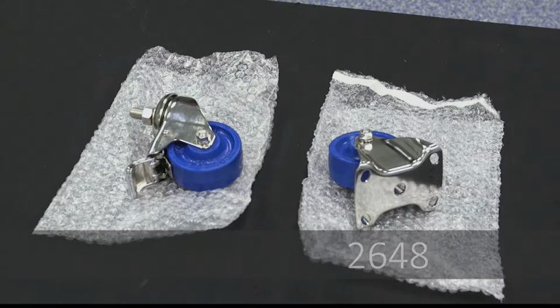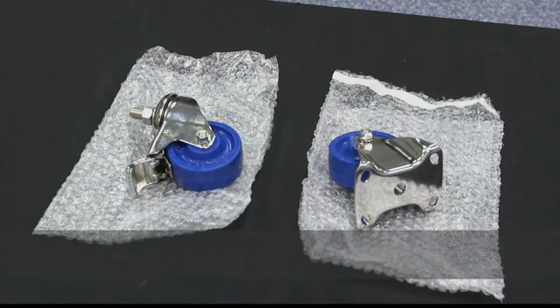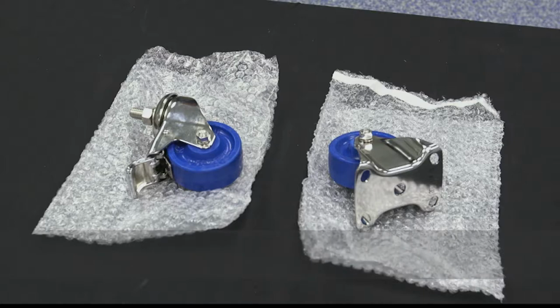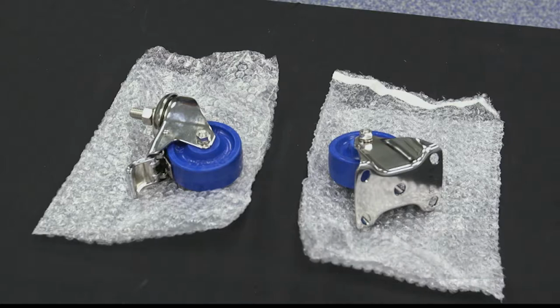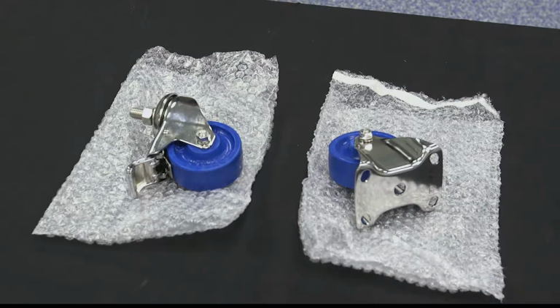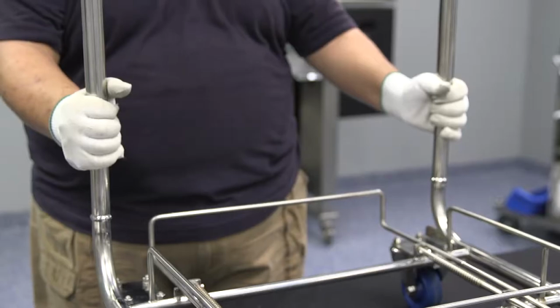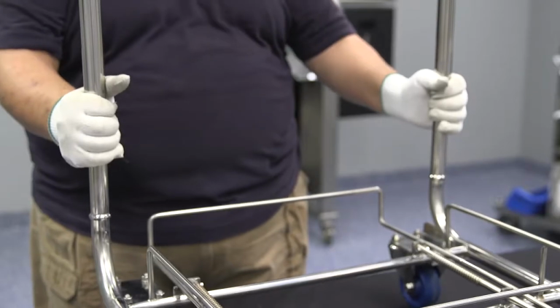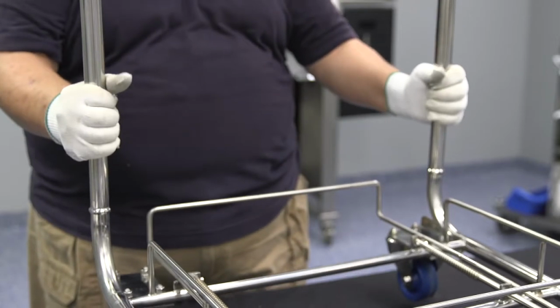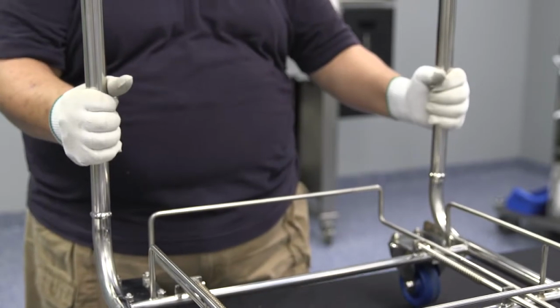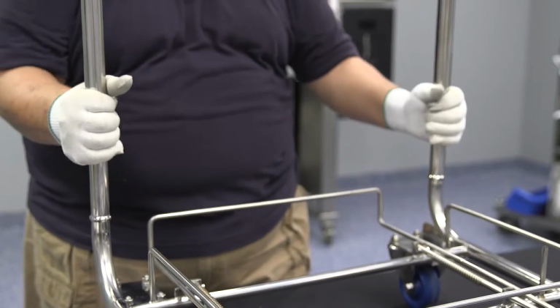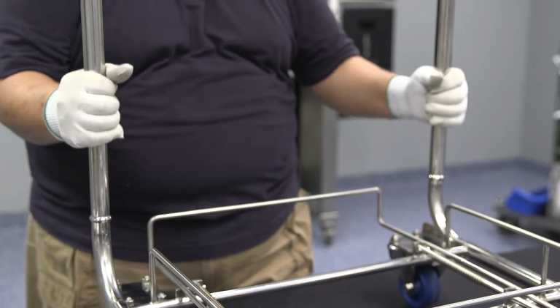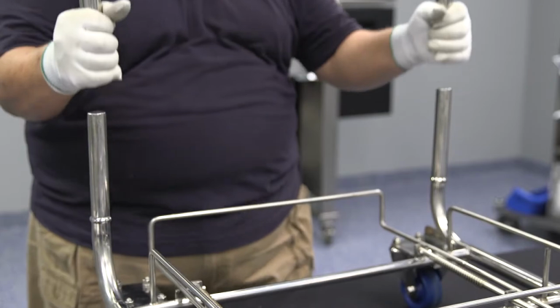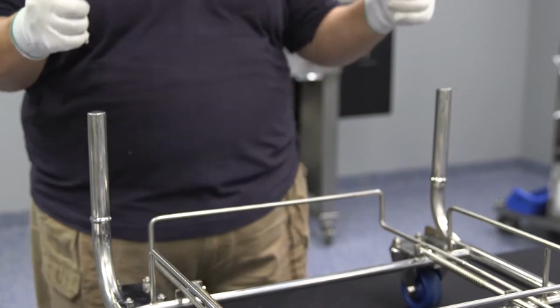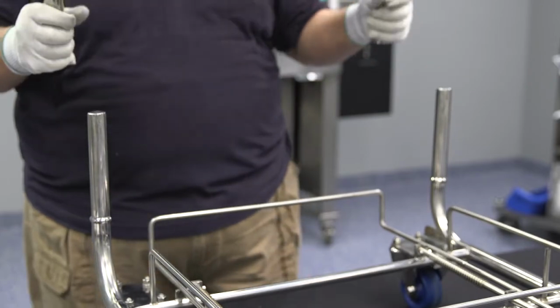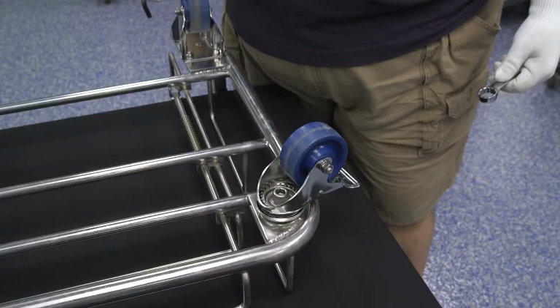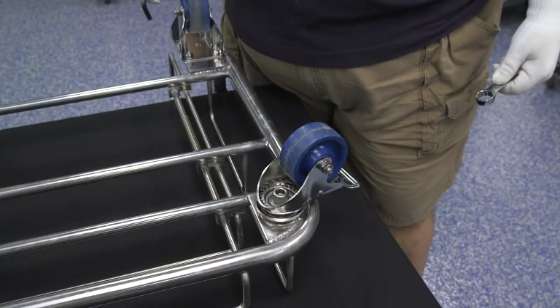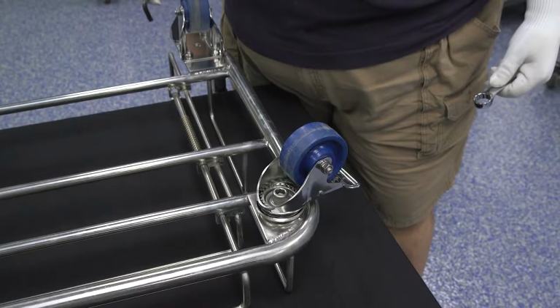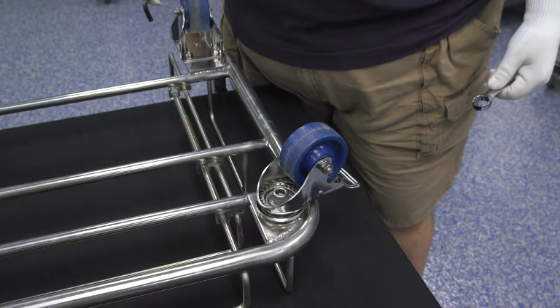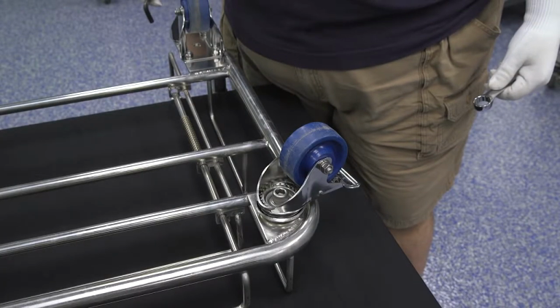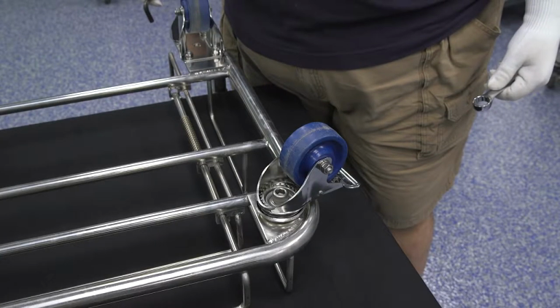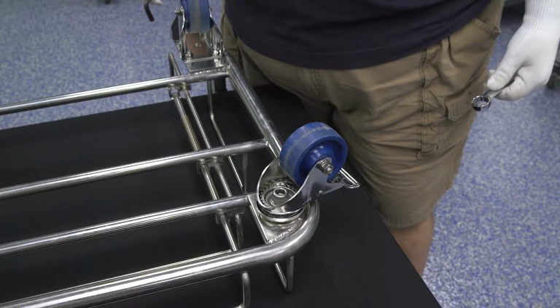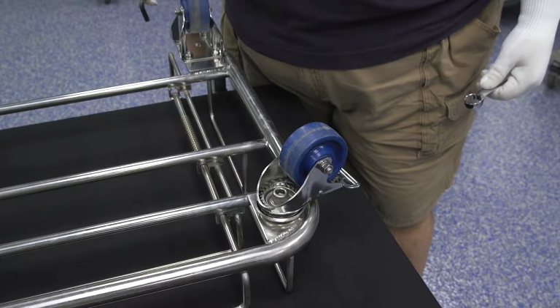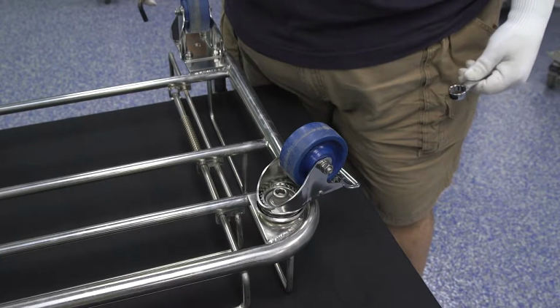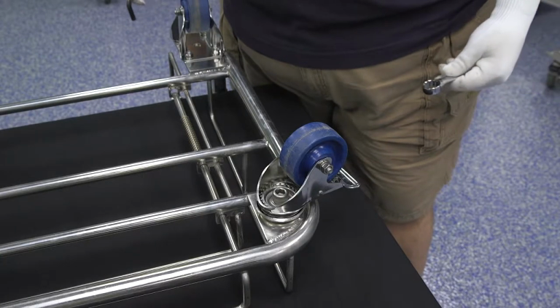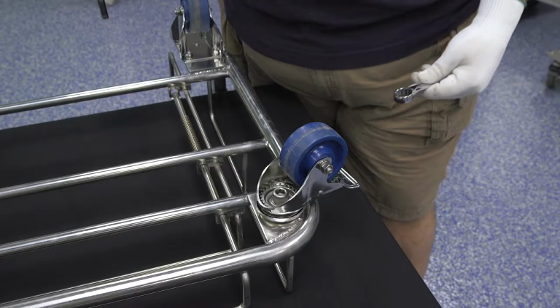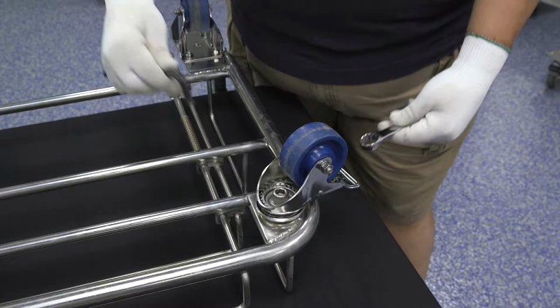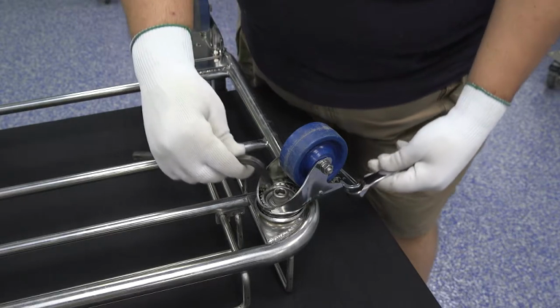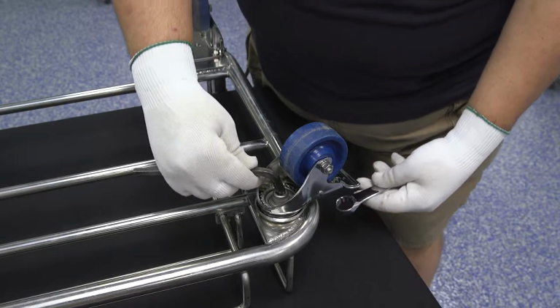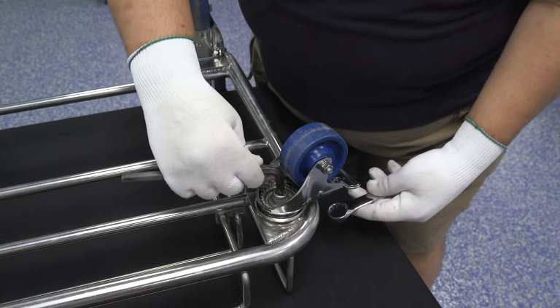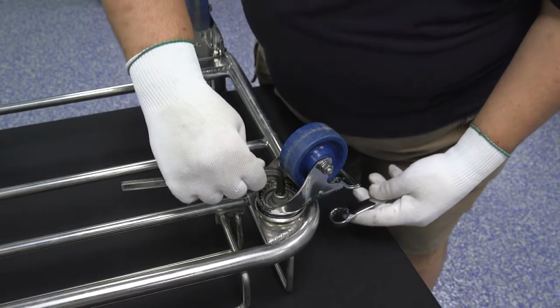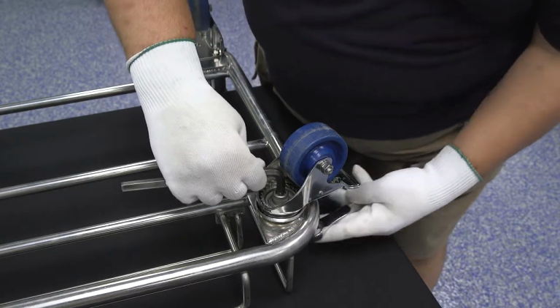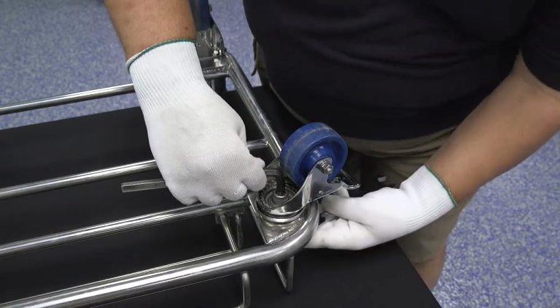Take your trolley to a suitable work surface outside the clean space. Remove the handle from the trolley. Turn the trolley over and place it on top of the work surface with the casters facing up.